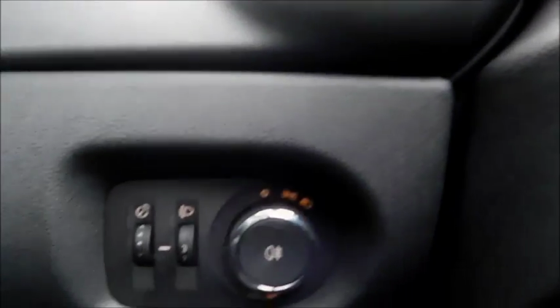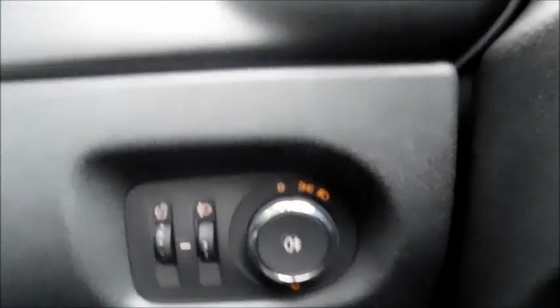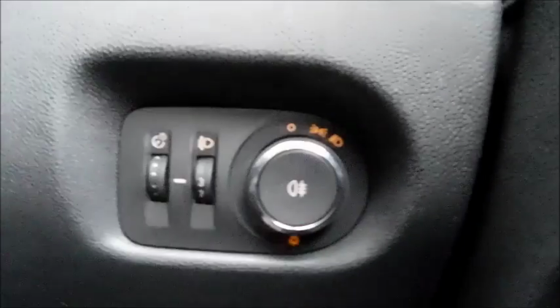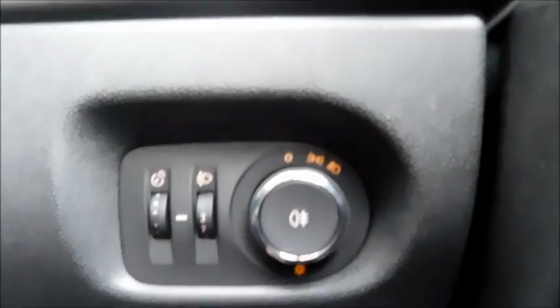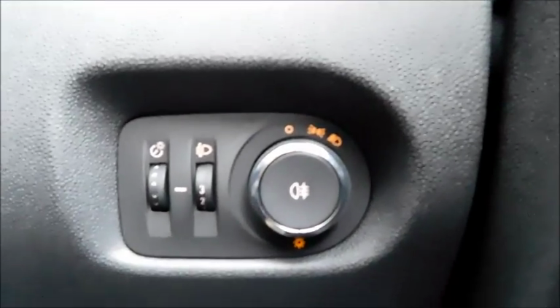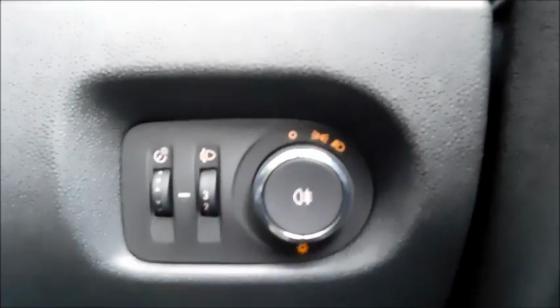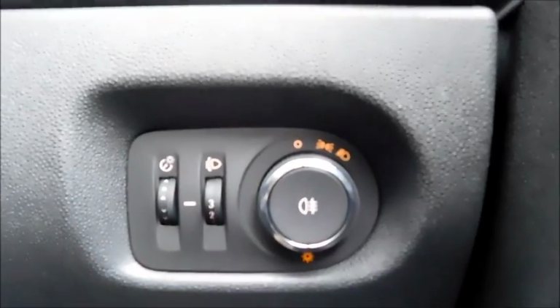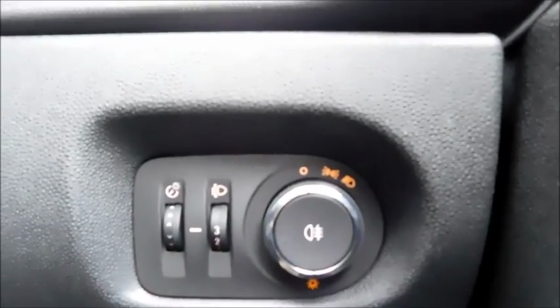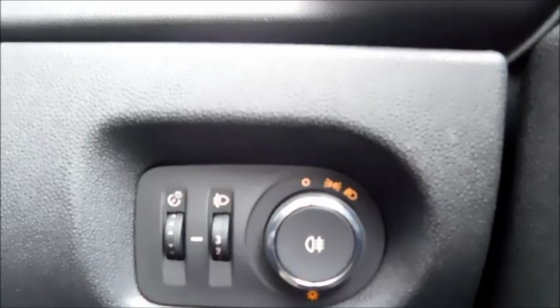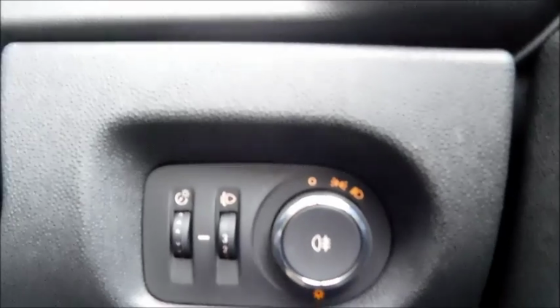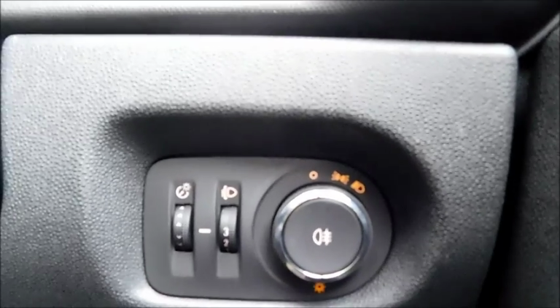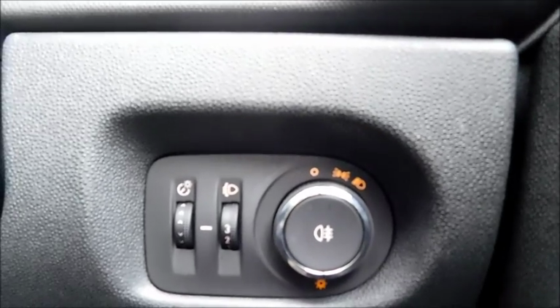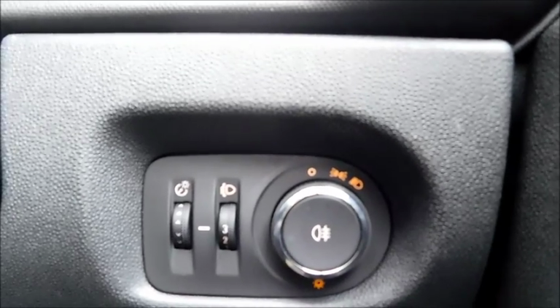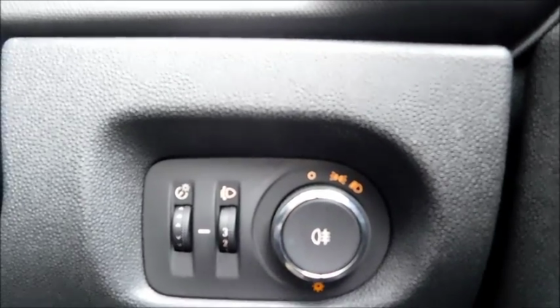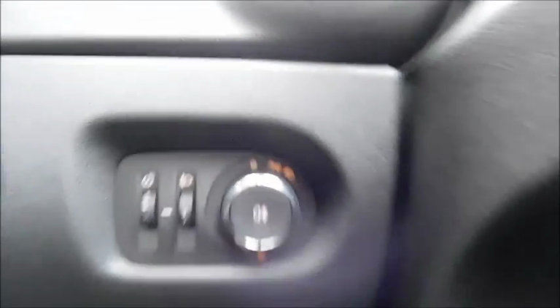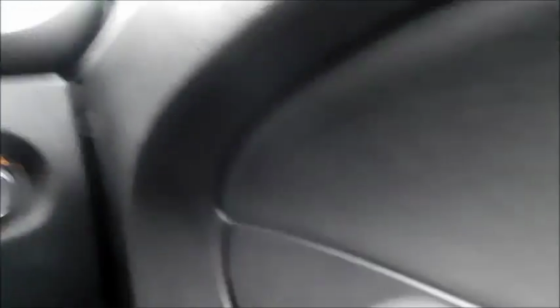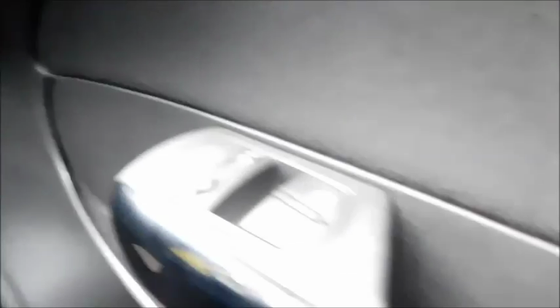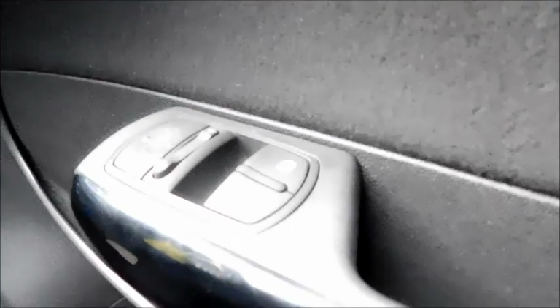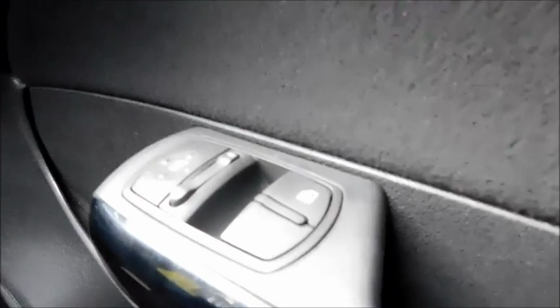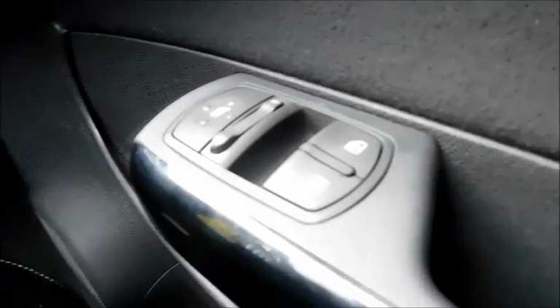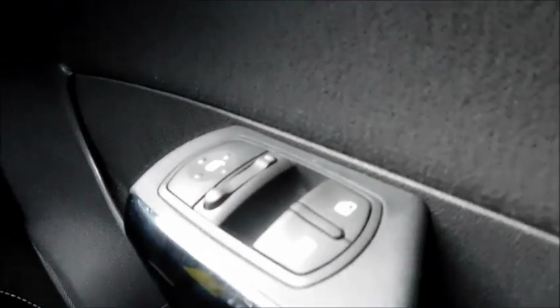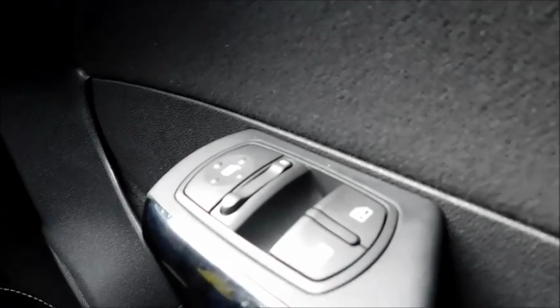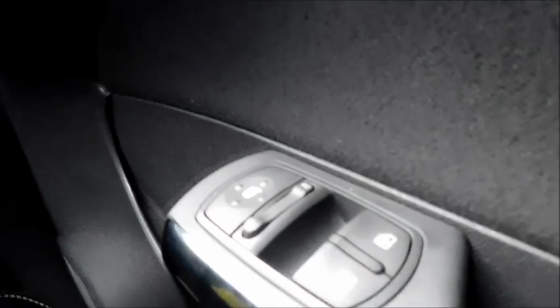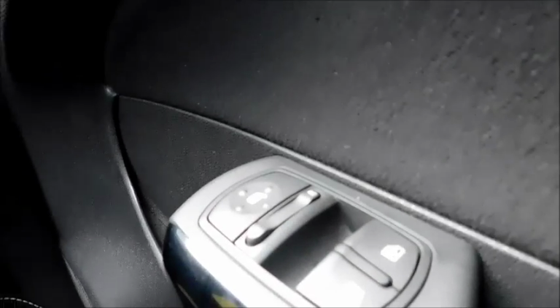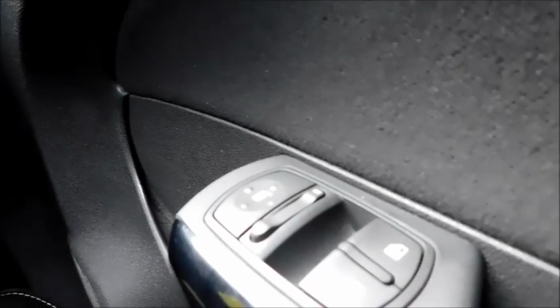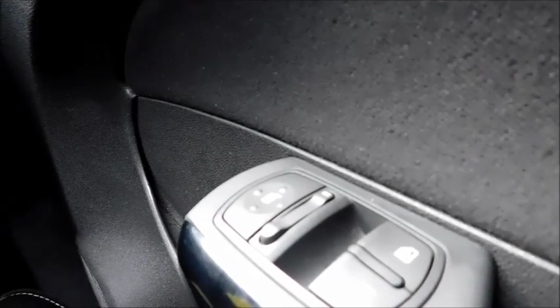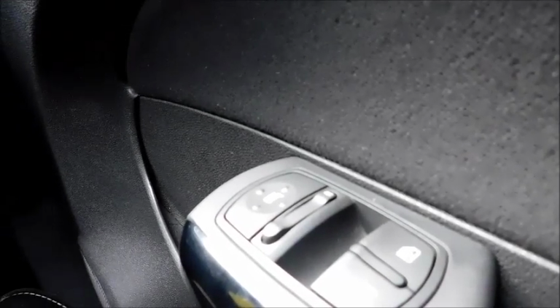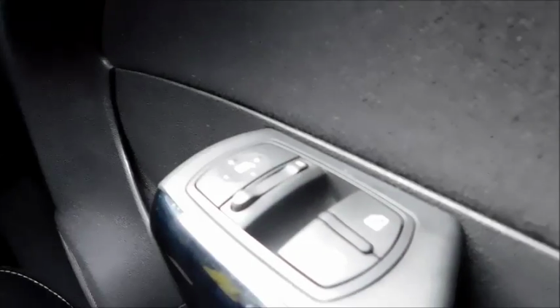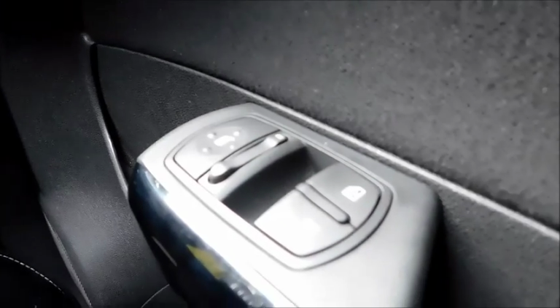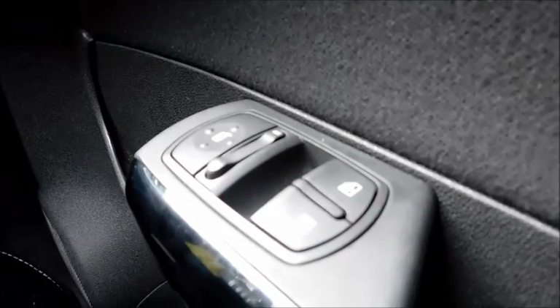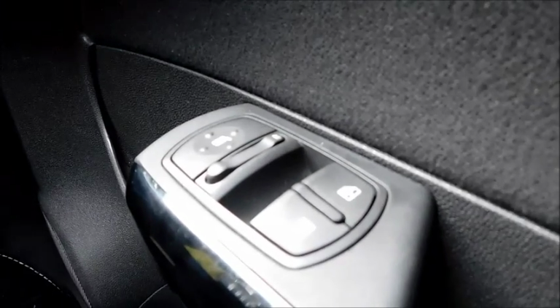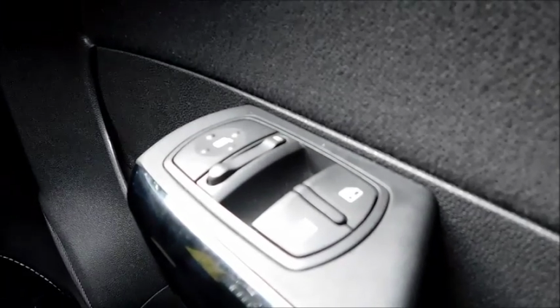Down here you will find your controls for your rear fog light and headlights, allowing you to set side lights or dipped beam. In the door you will find the usual features such as controls for your electric mirrors and also controls for your front electric windows.